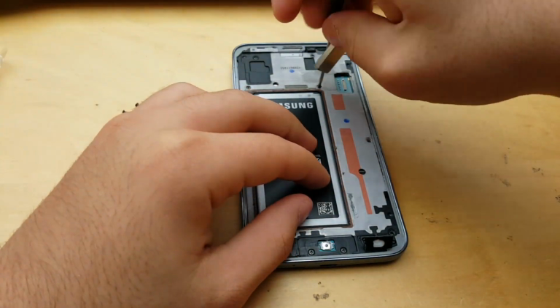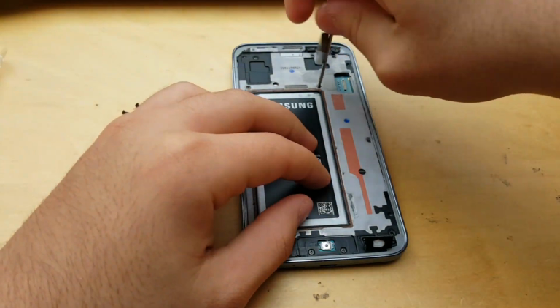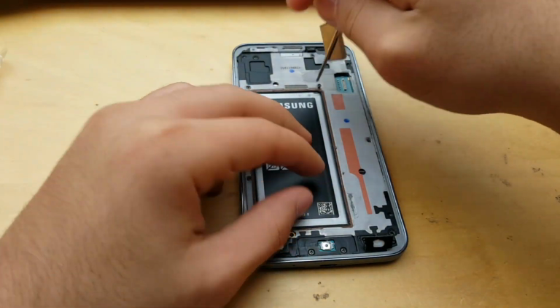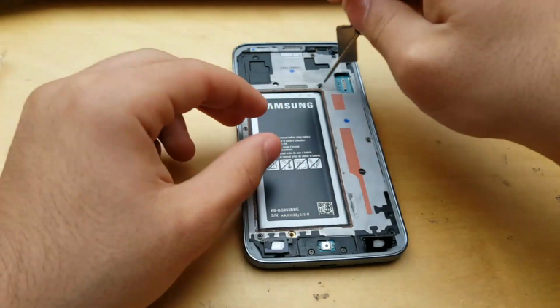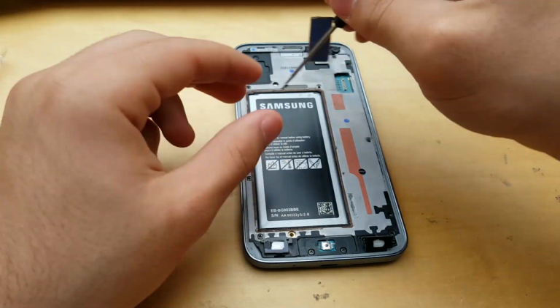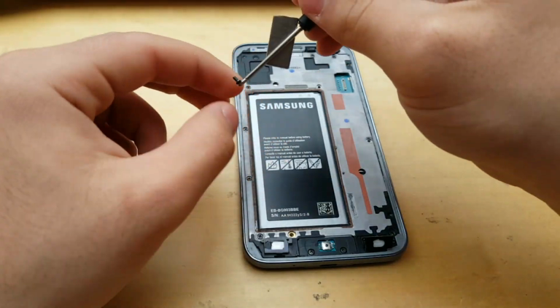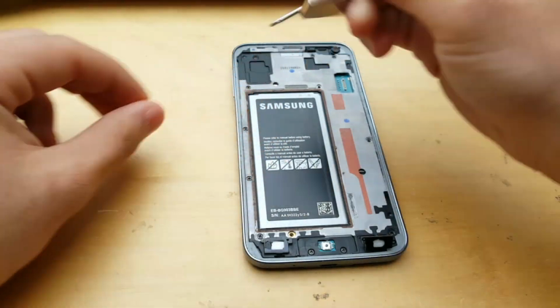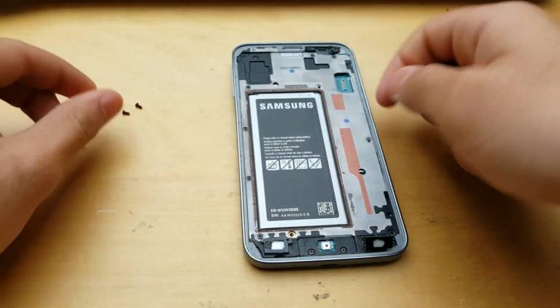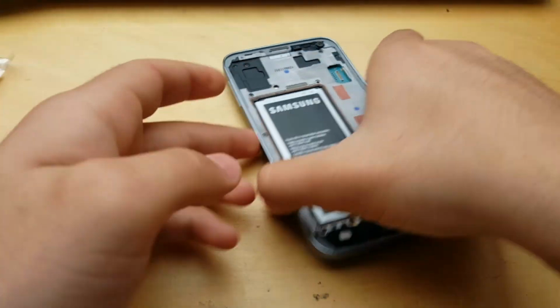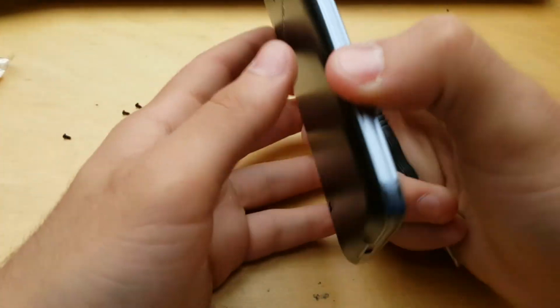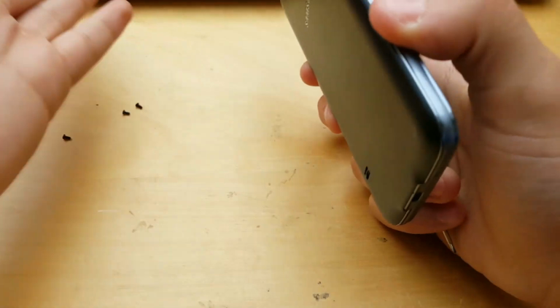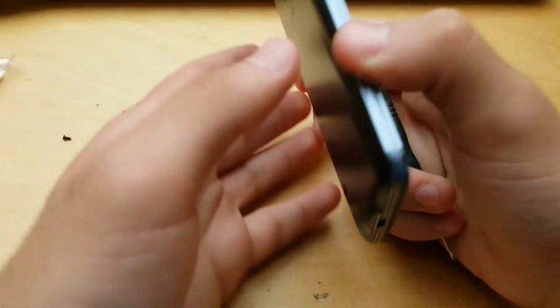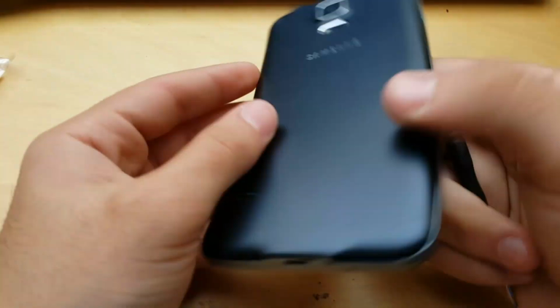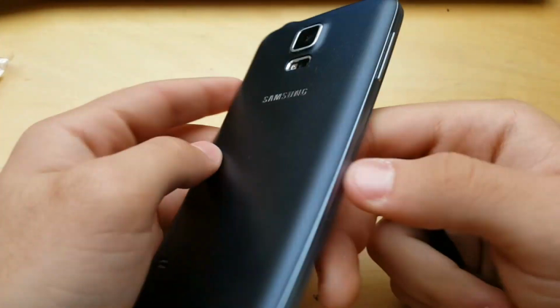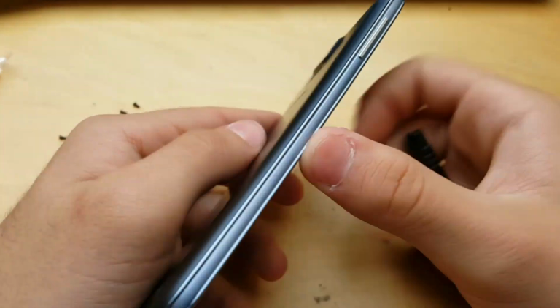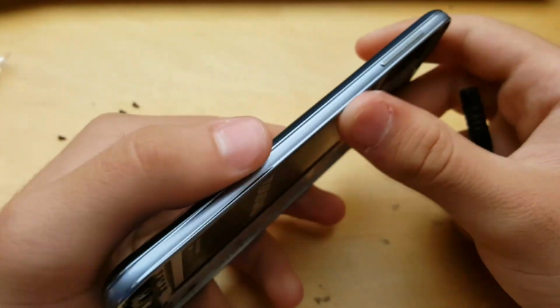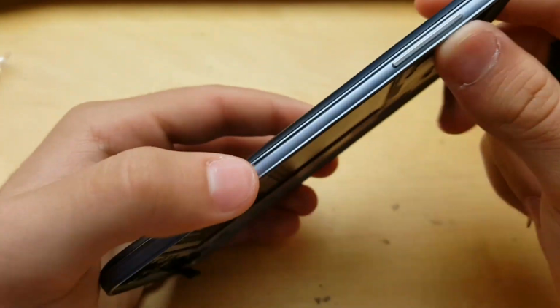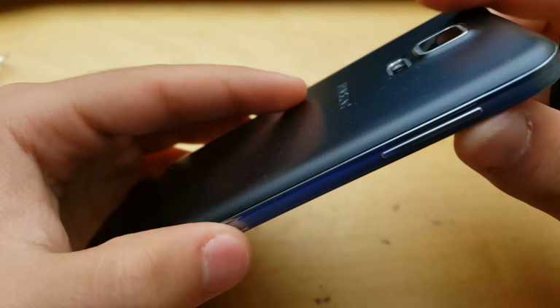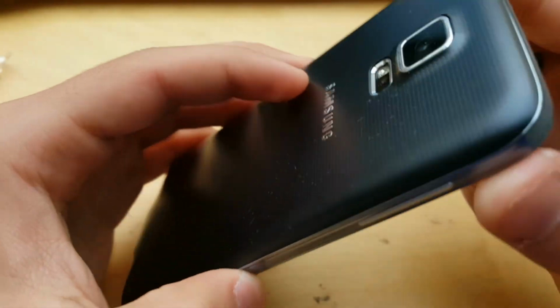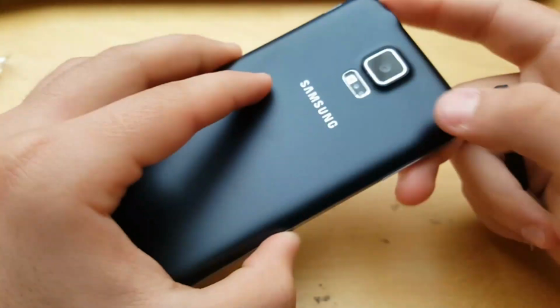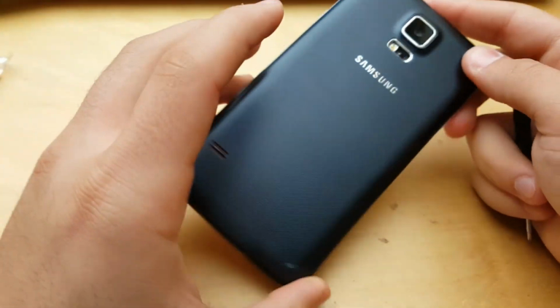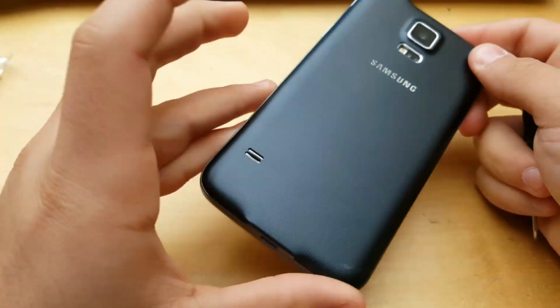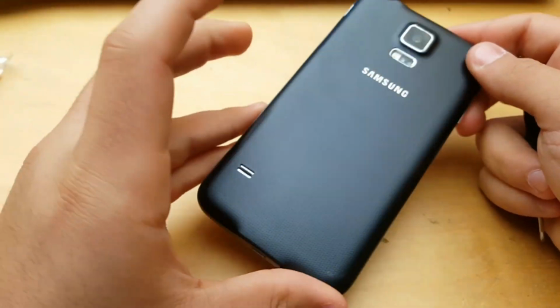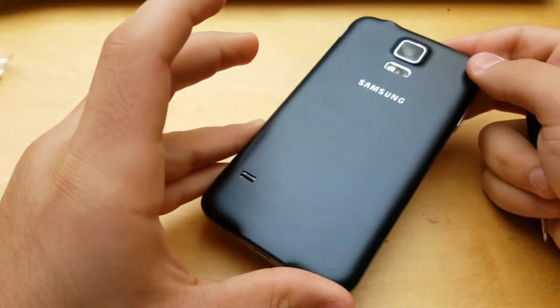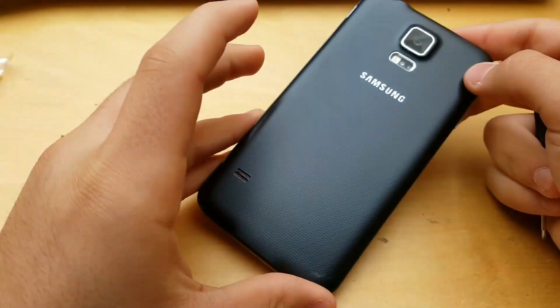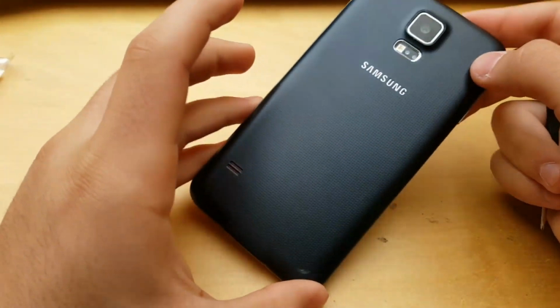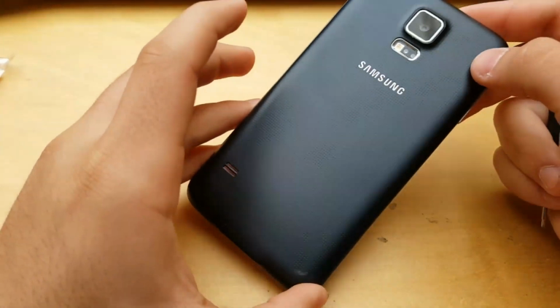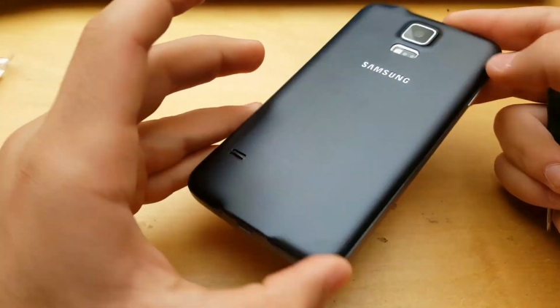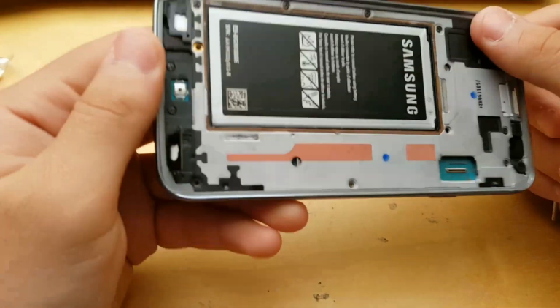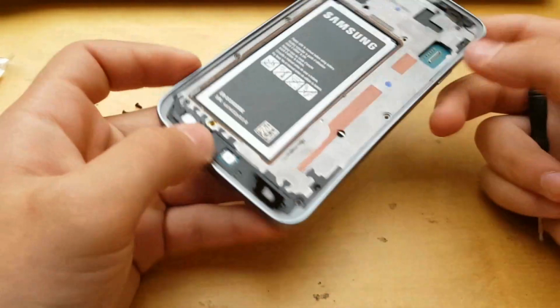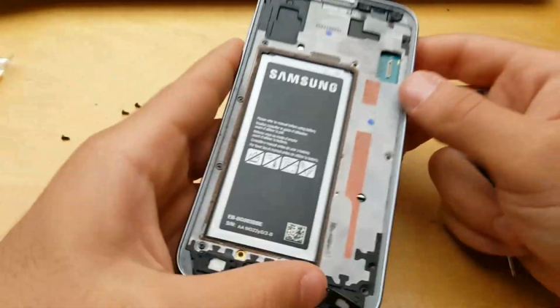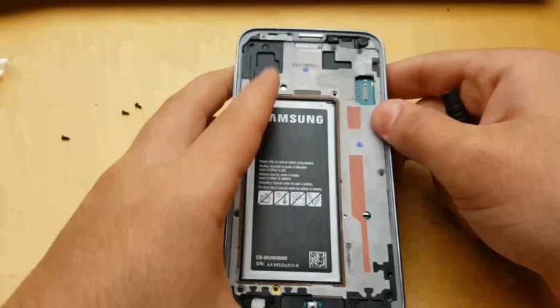This Galaxy S5 Neo is in perfect condition — only the screen. See, mid-frame, awesome, back cover — so it's actually in good shape.